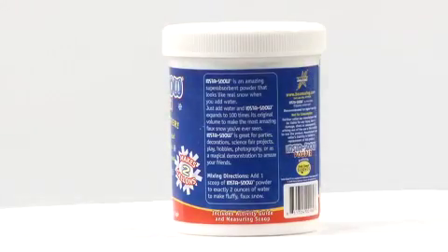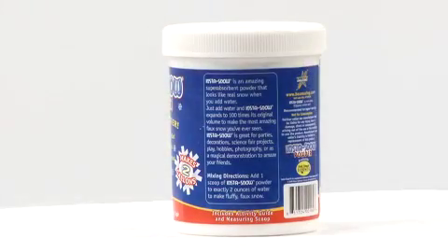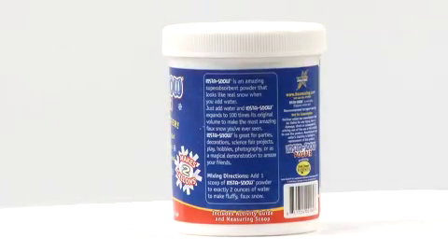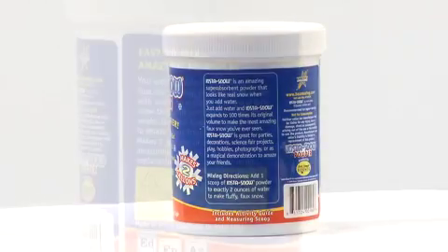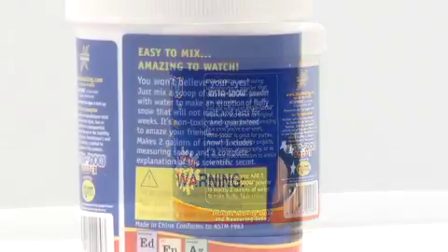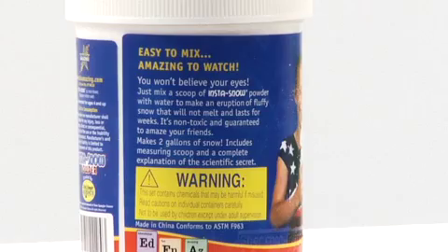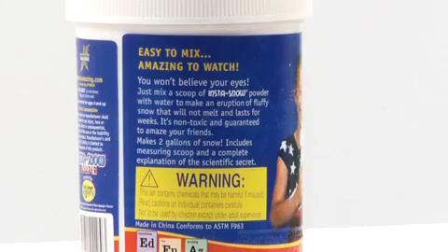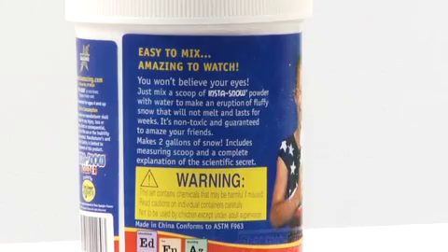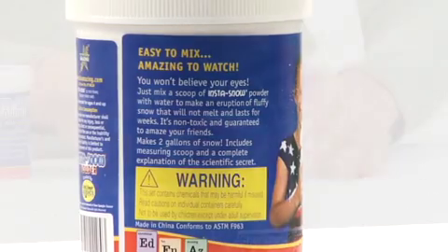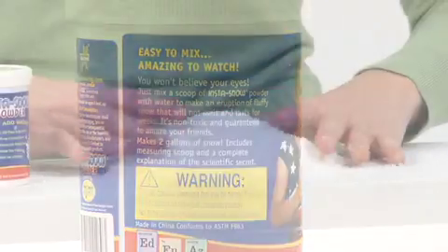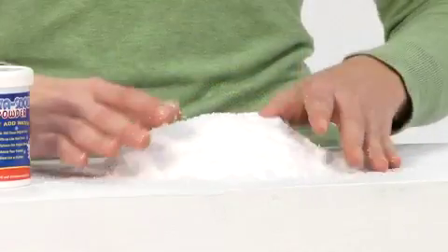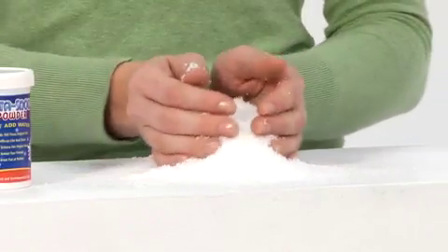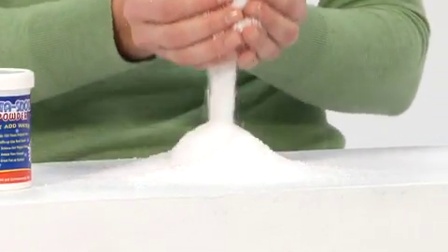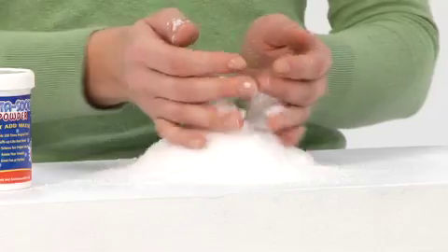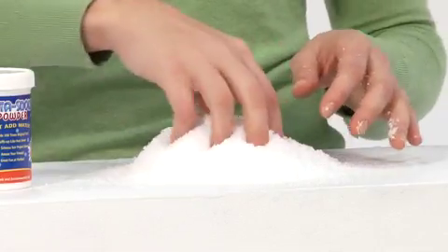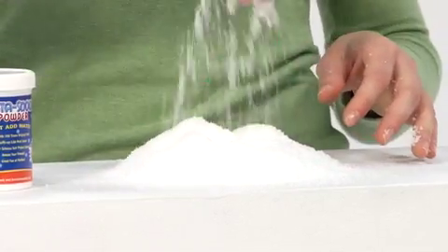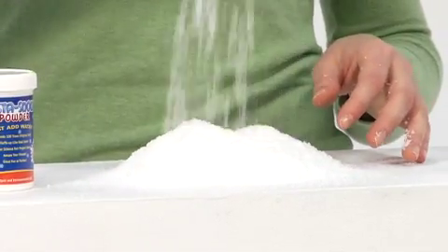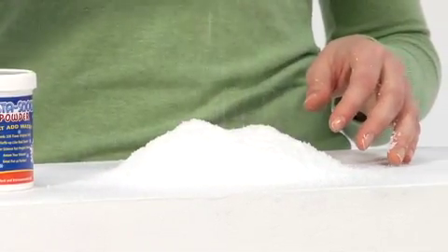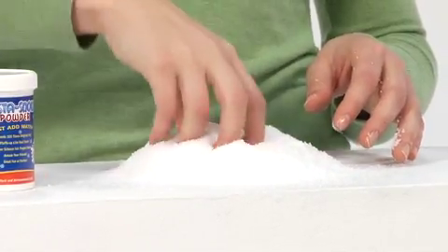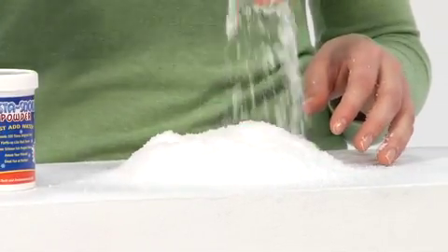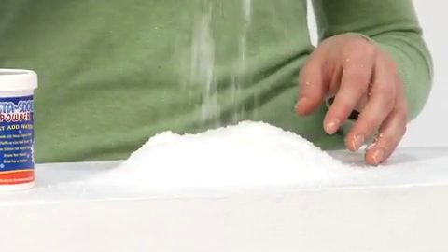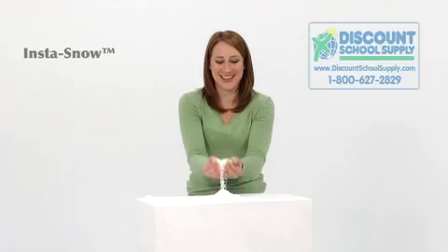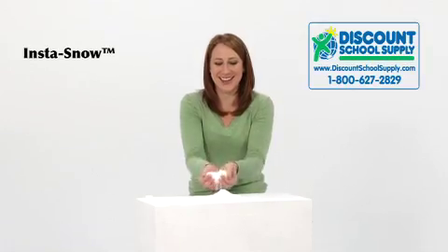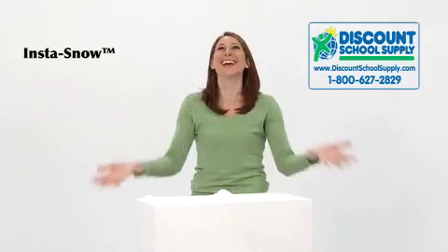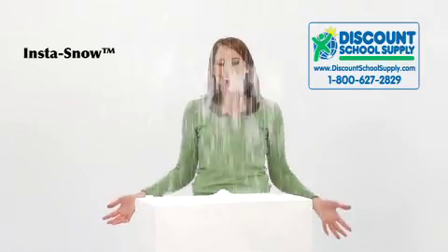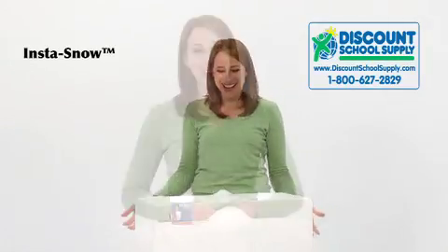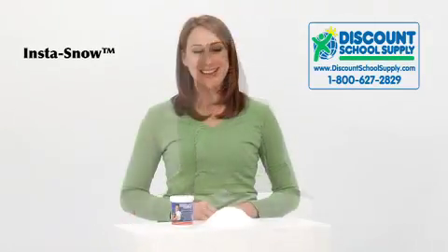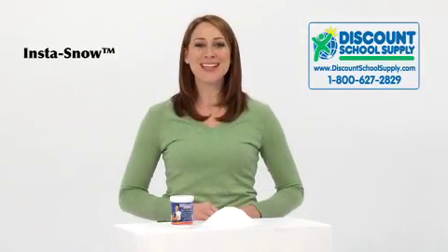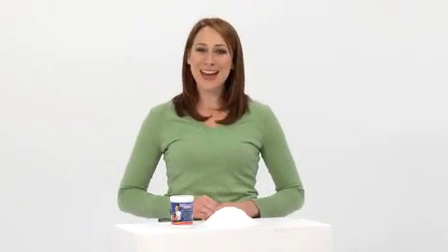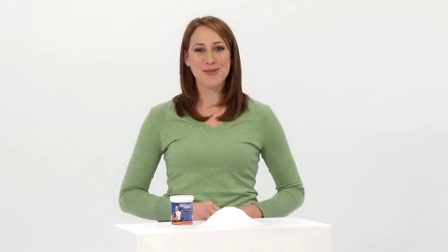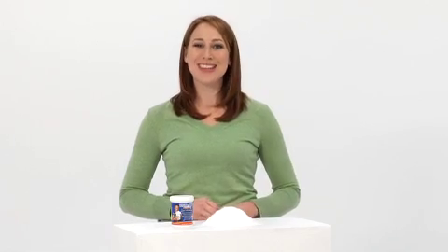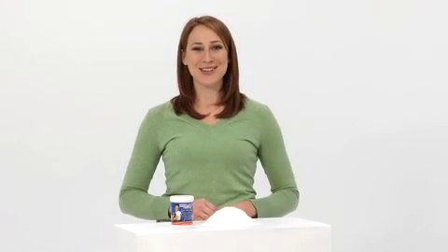Instasnow is safe and non-toxic but is not suitable for children under four years old. It's also environmentally safe and does not contain the common allergens latex, dairy and casein, egg, gluten, peanut and tree nut, or soy. Make it snow any time of the year with Instasnow.